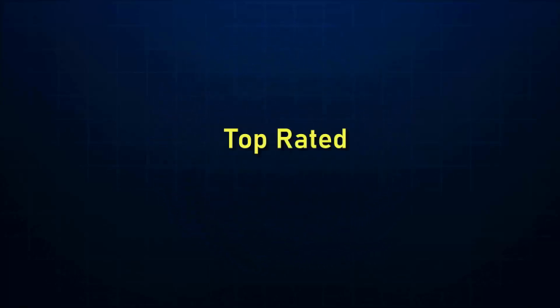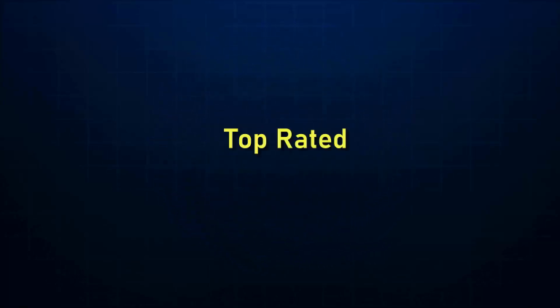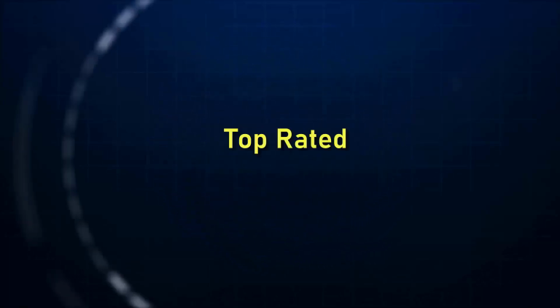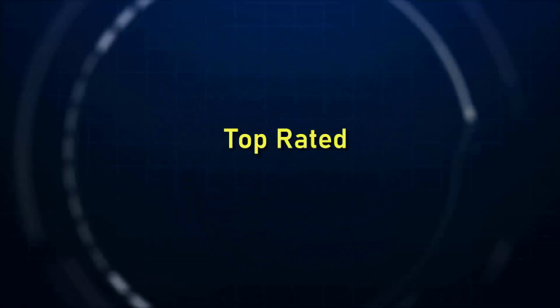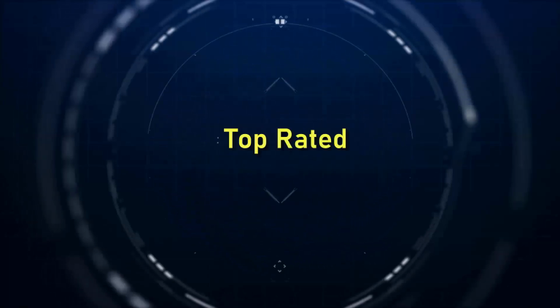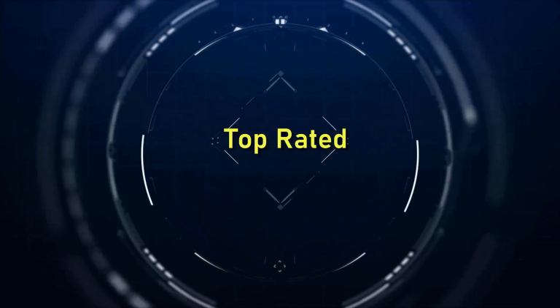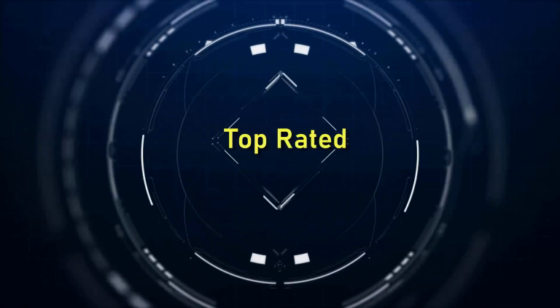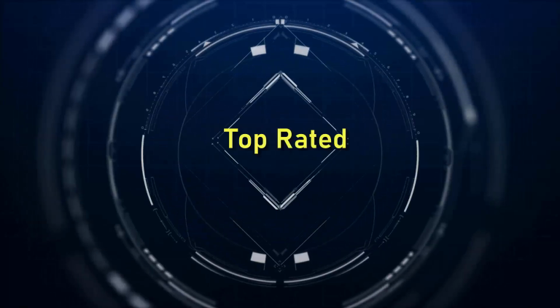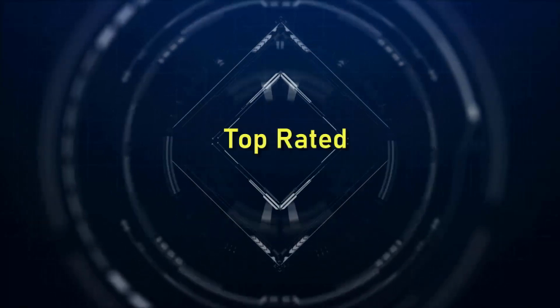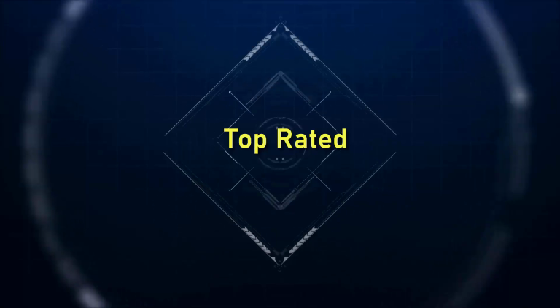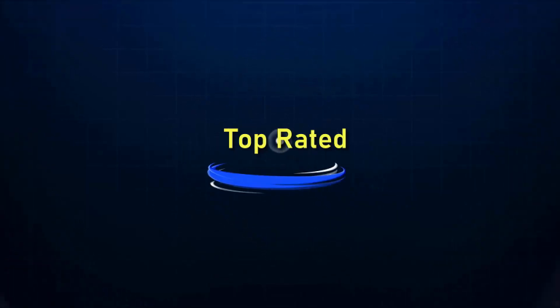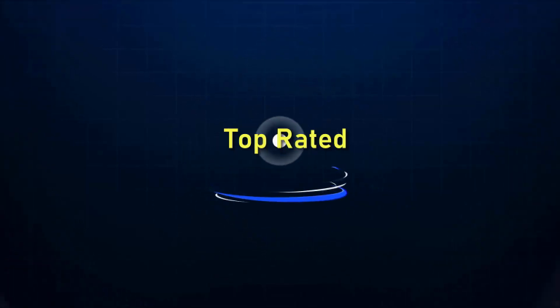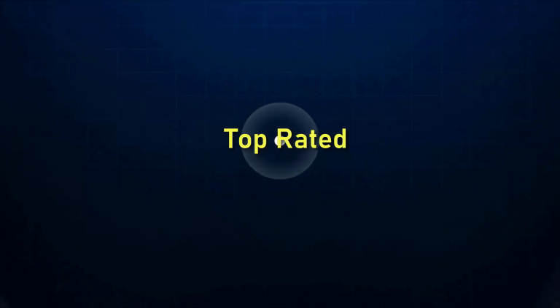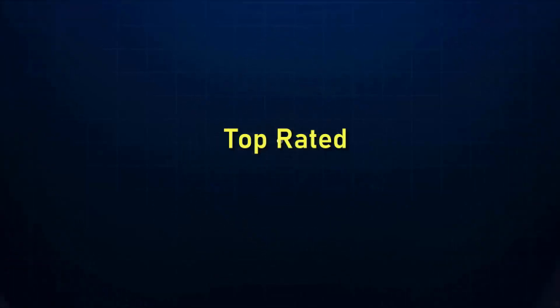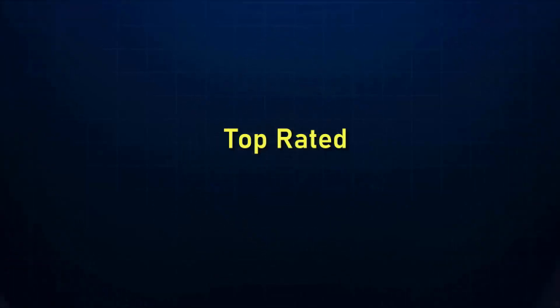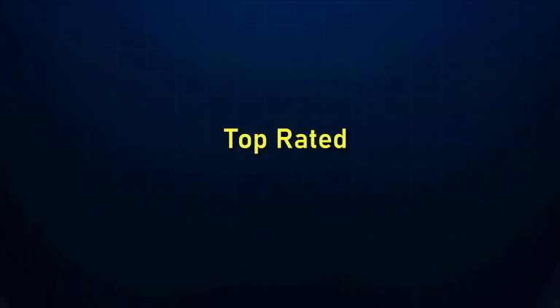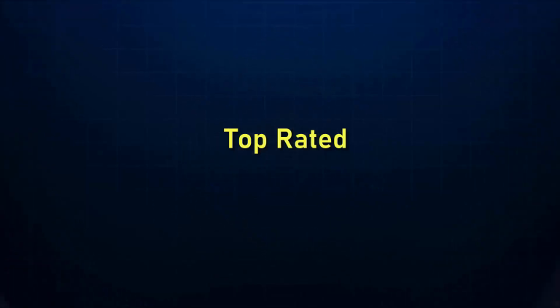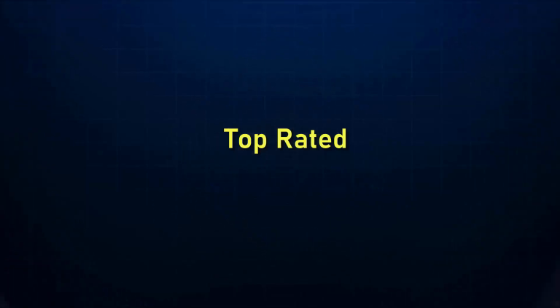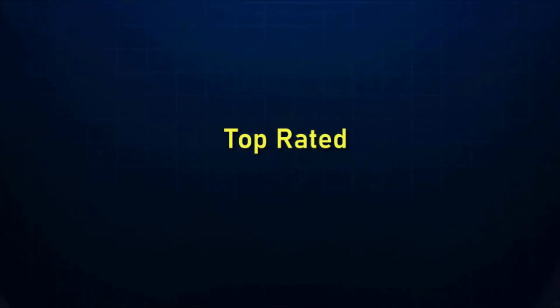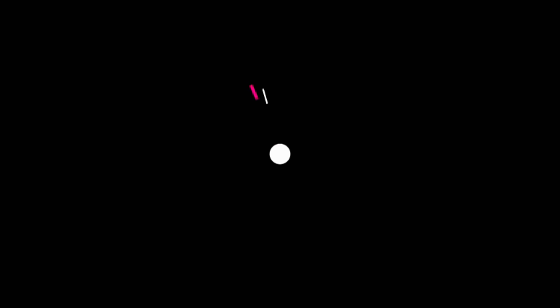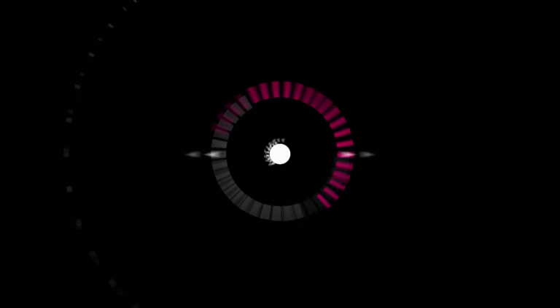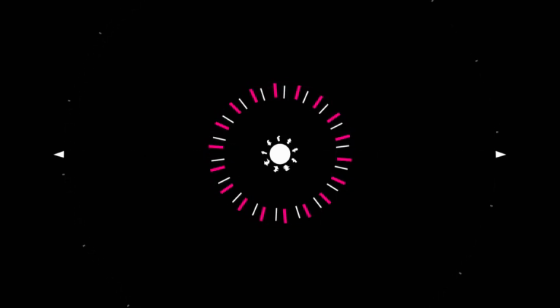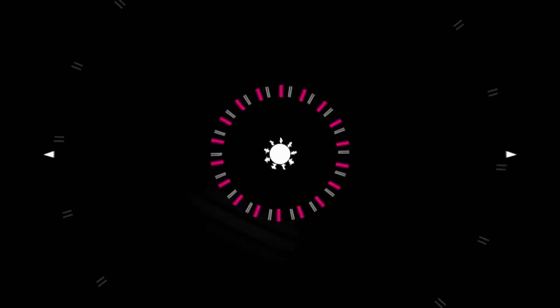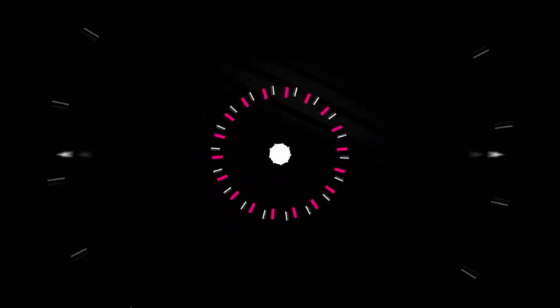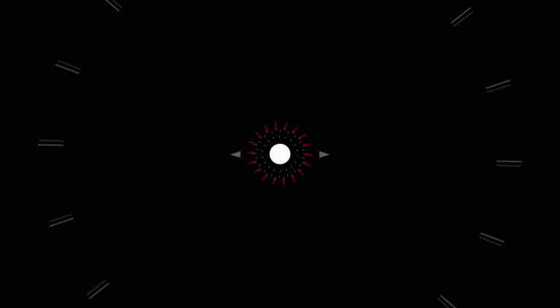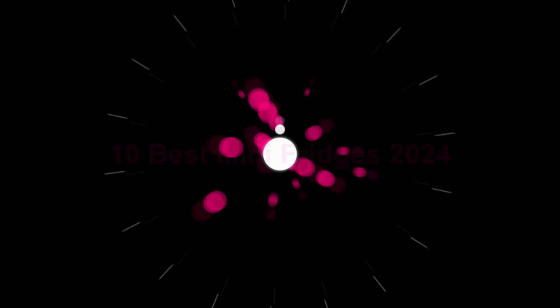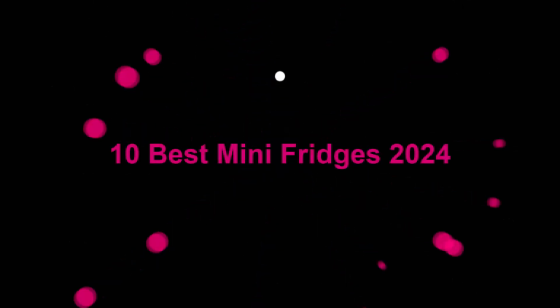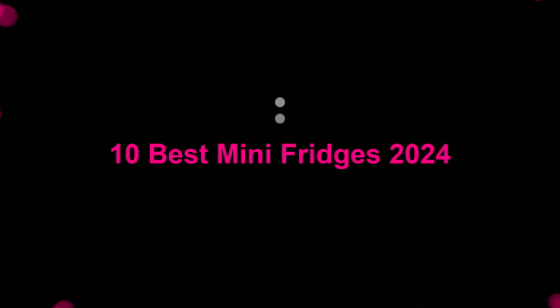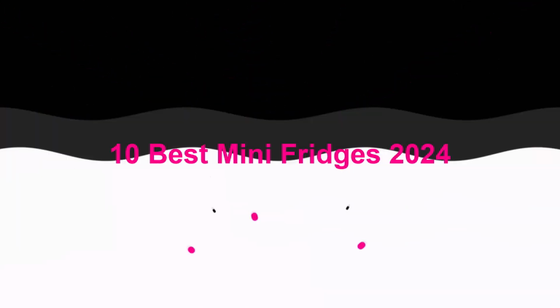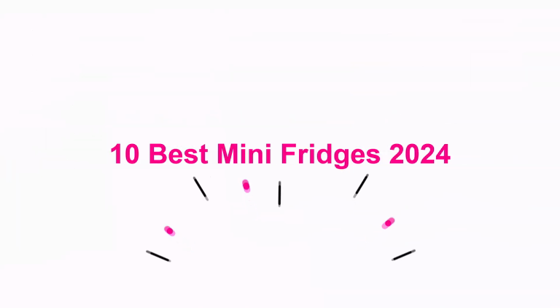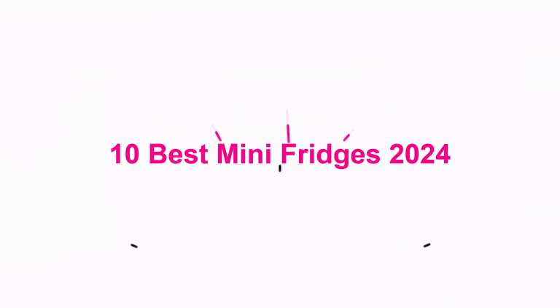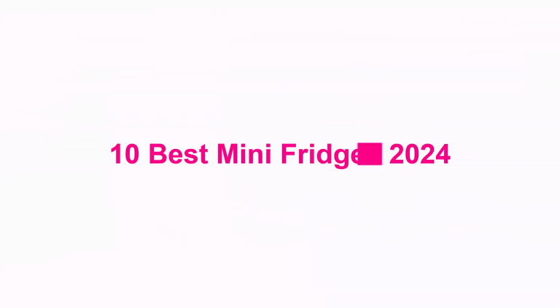Welcome to Top Rated 10 Best Mini Fridges 2024.